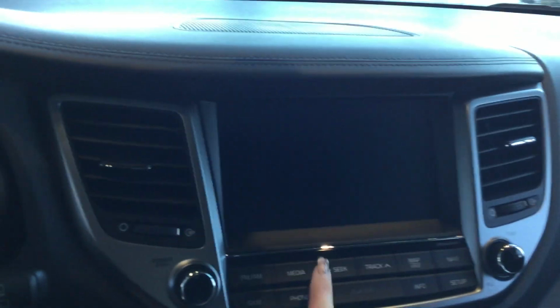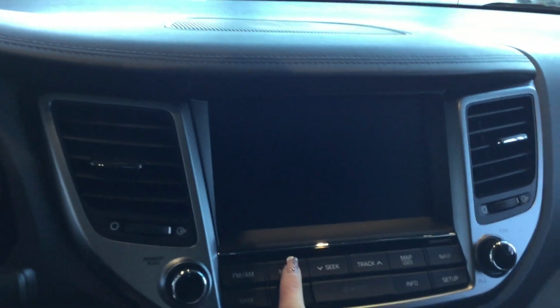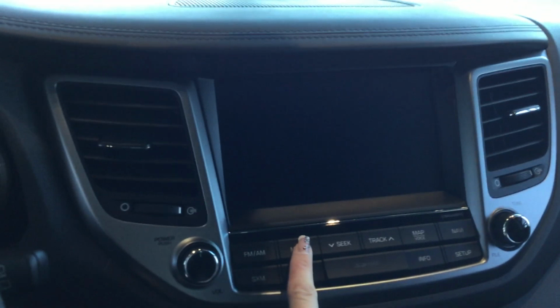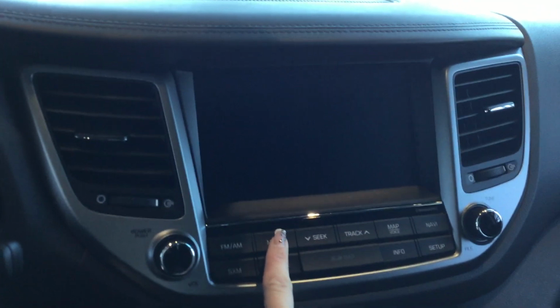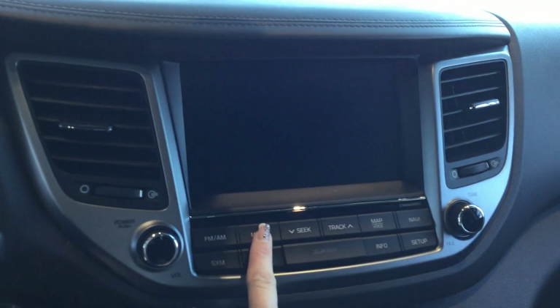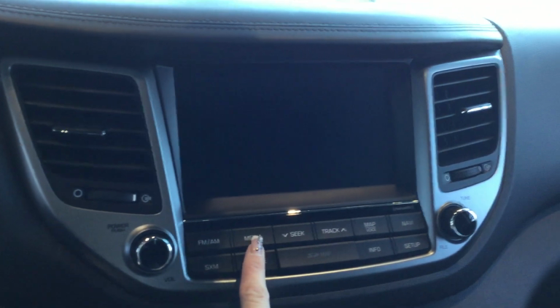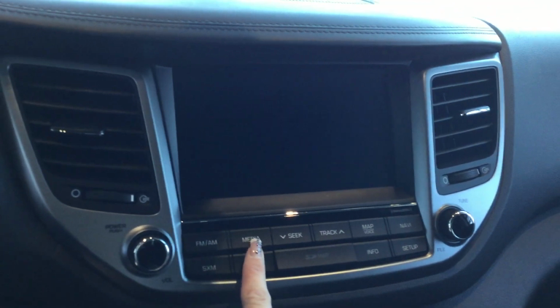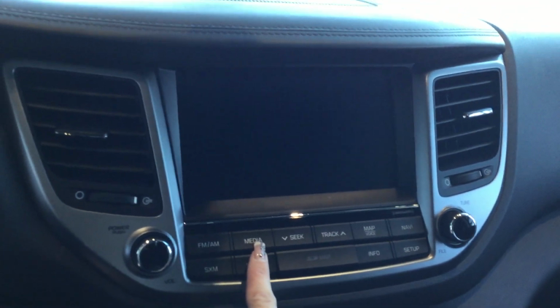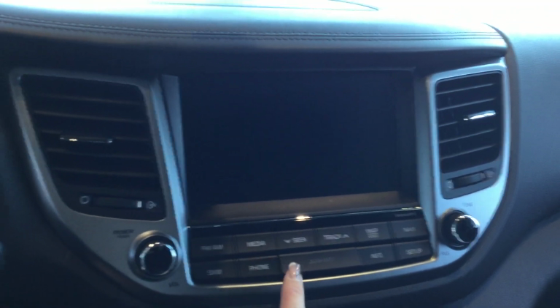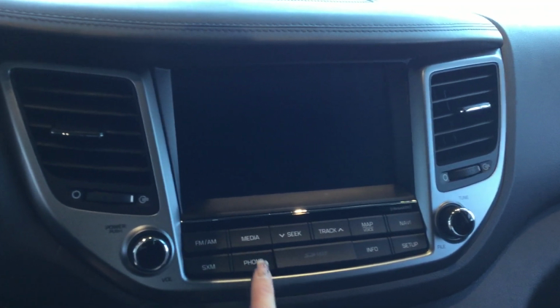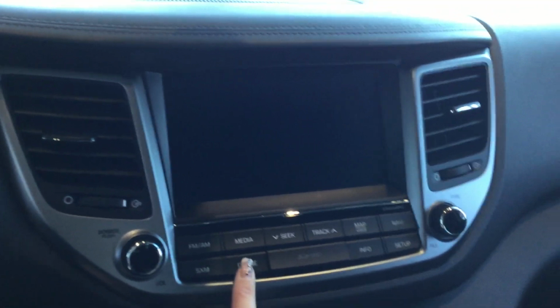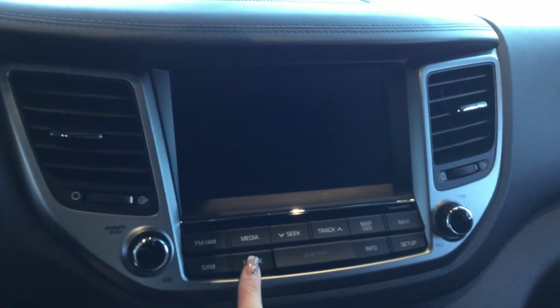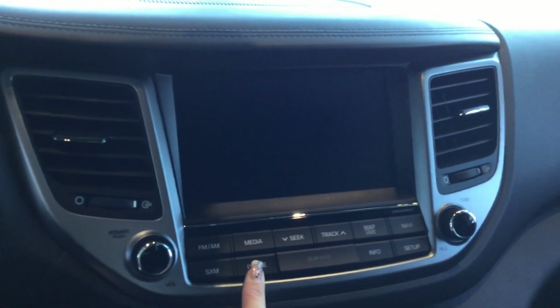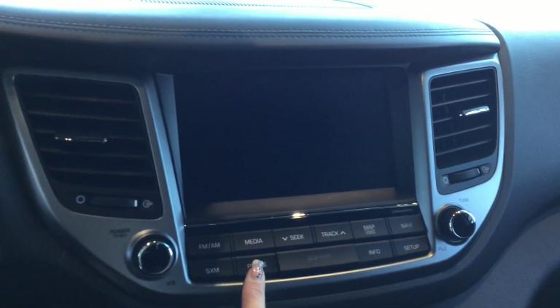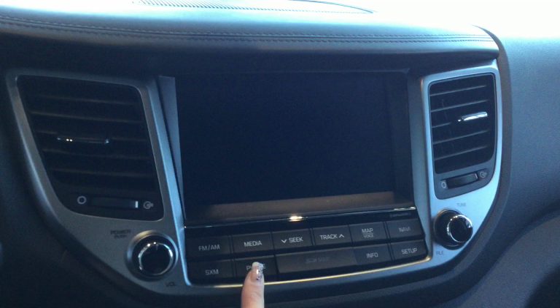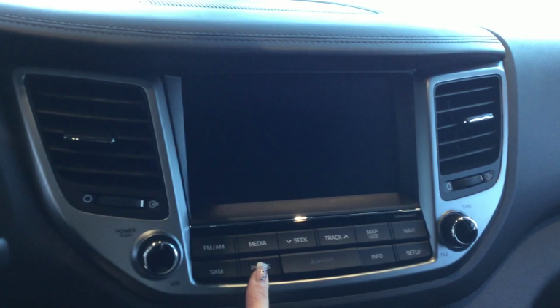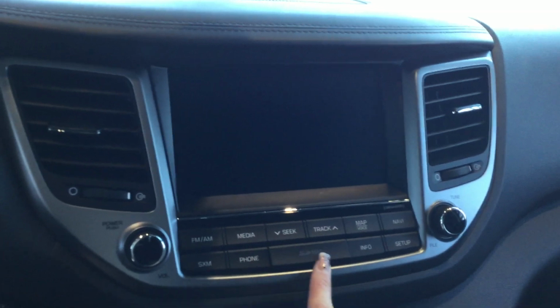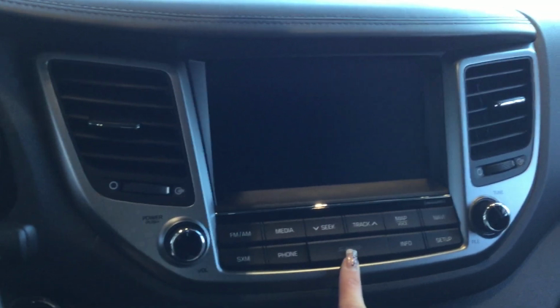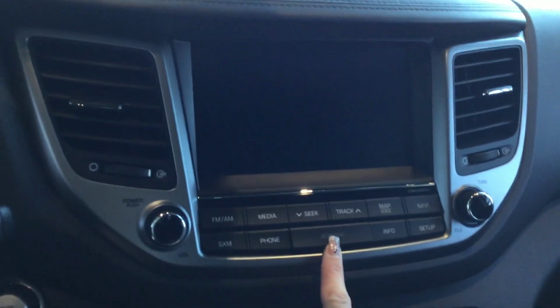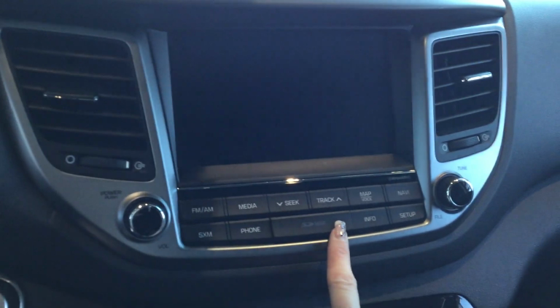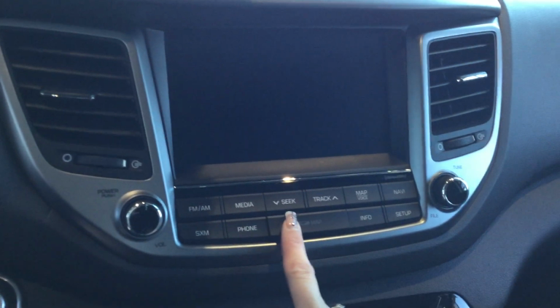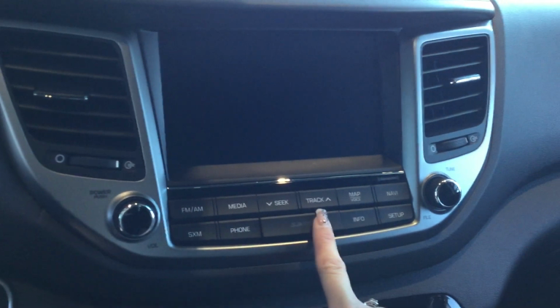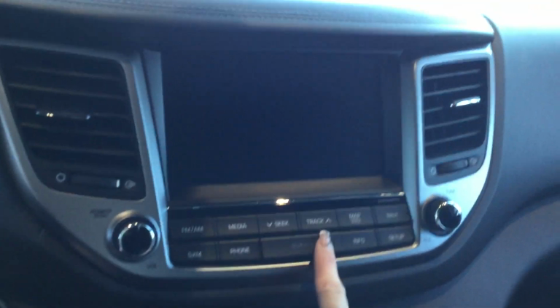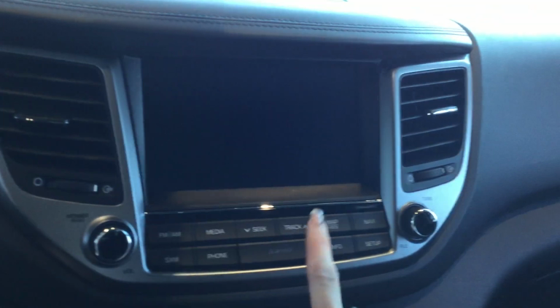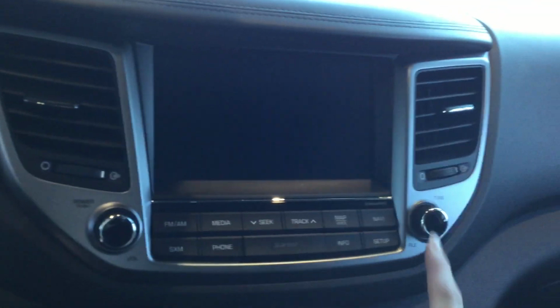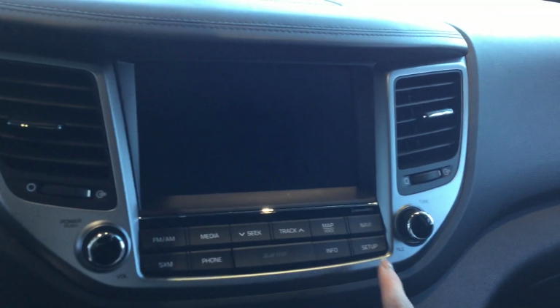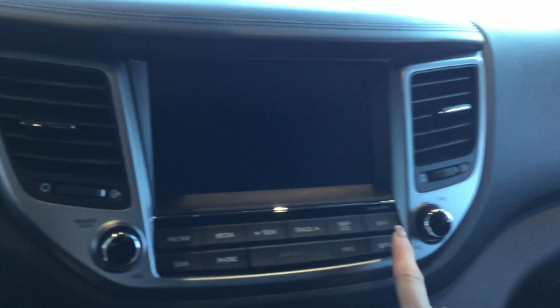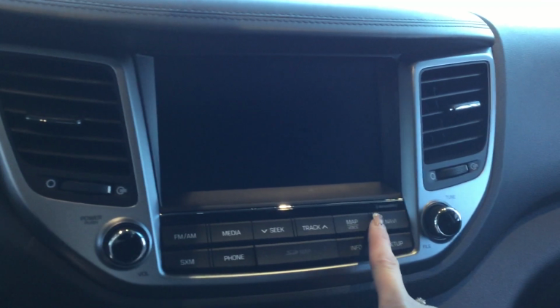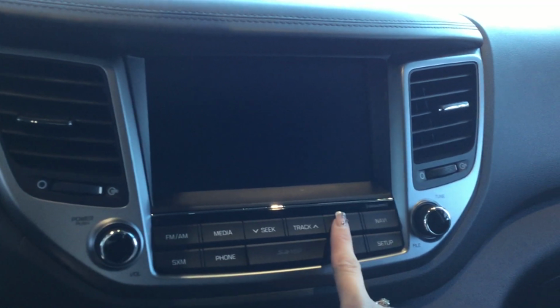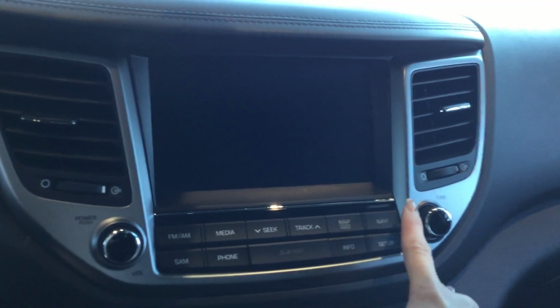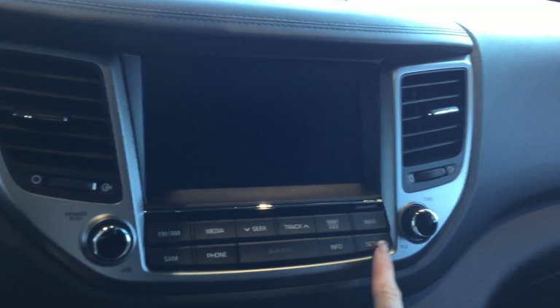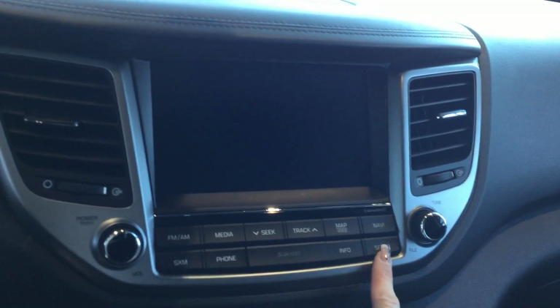You have your media, so if you have your iPod plugged in or your MP3 player. Your phone — you can even track through your contacts. We have a map here, so that's your navigation — you just hit the big button and it brings you right to it. We also have the voice and the setup.